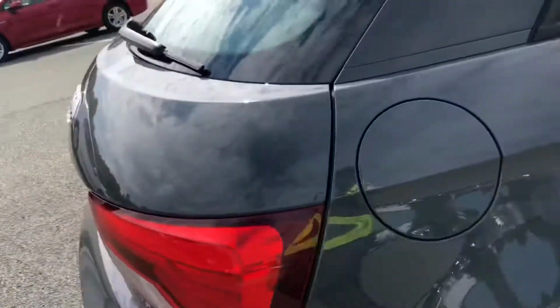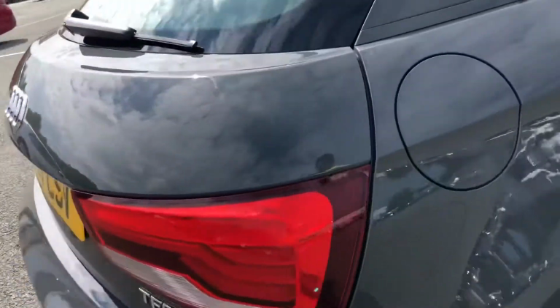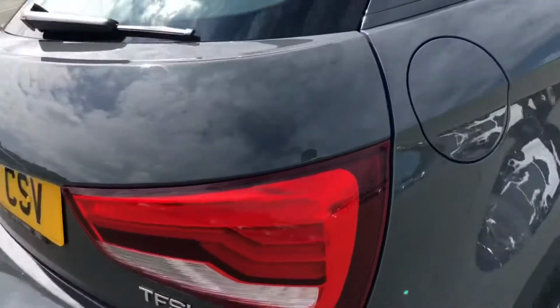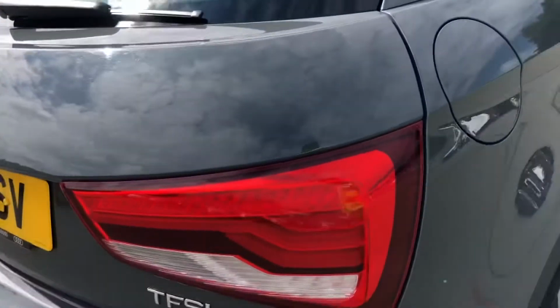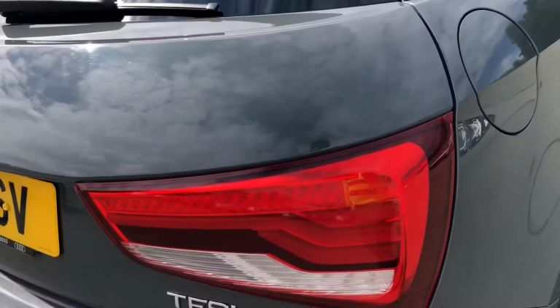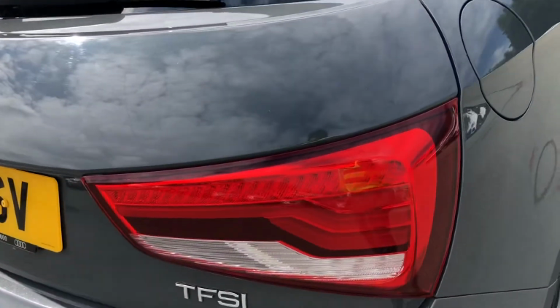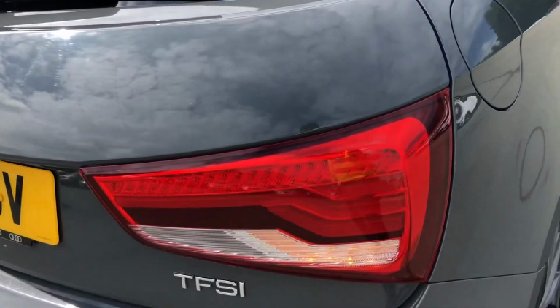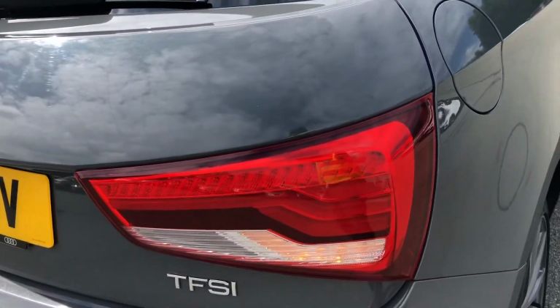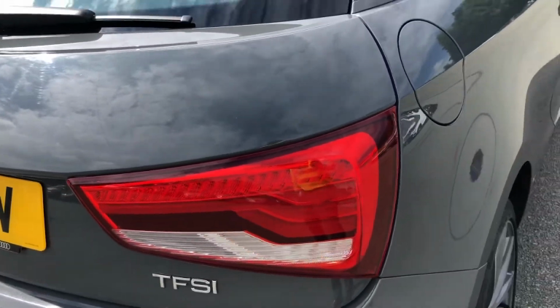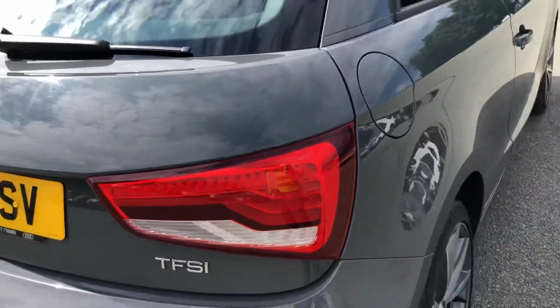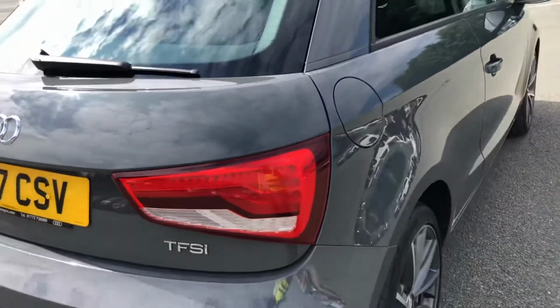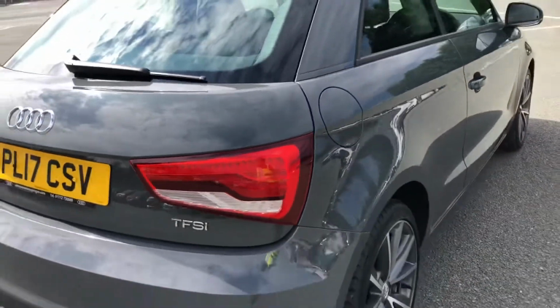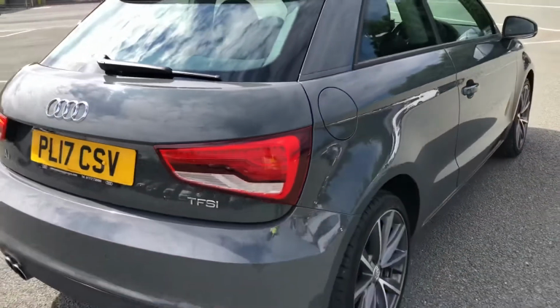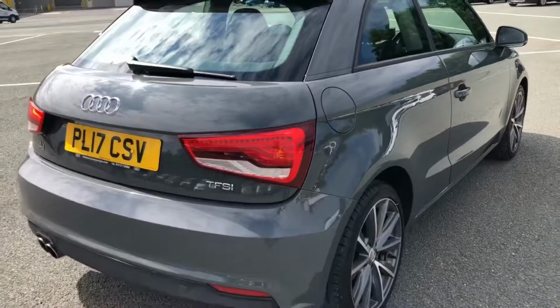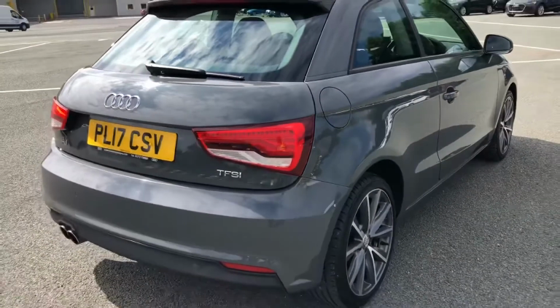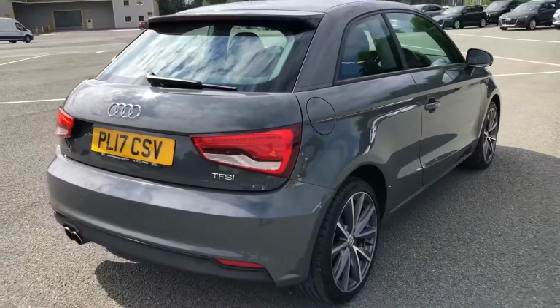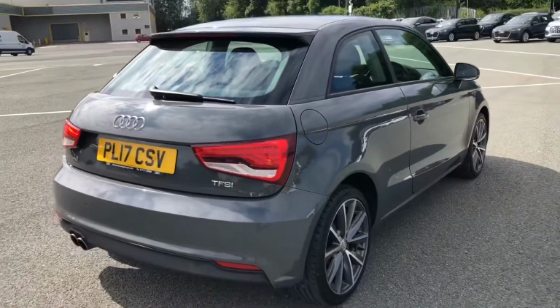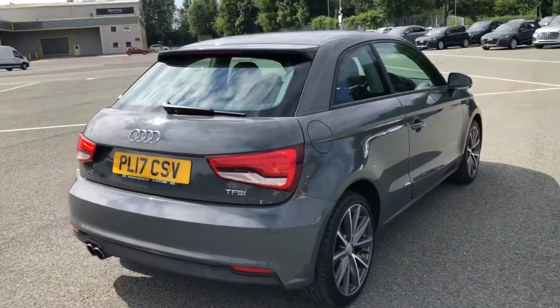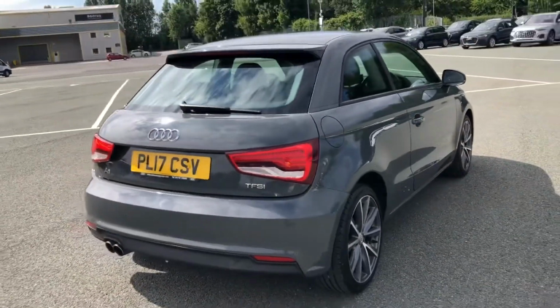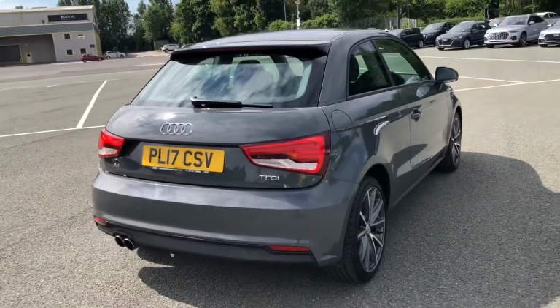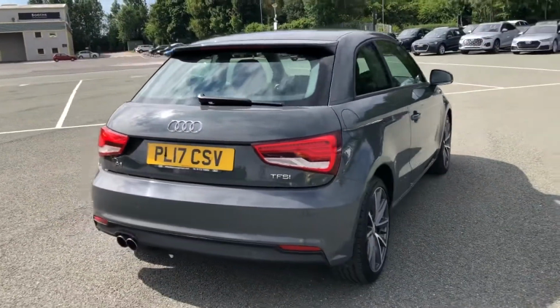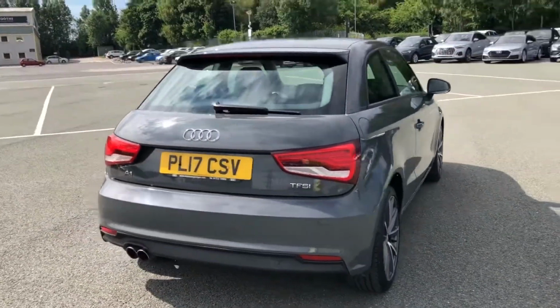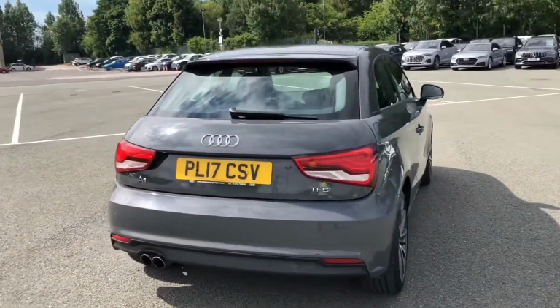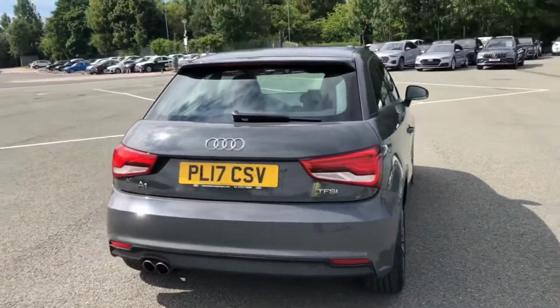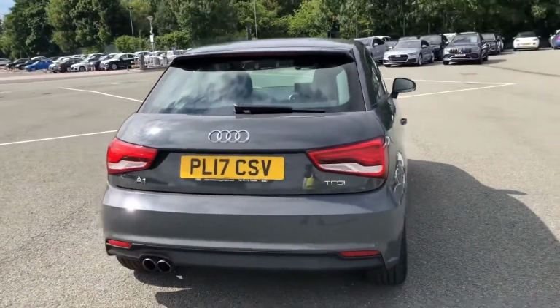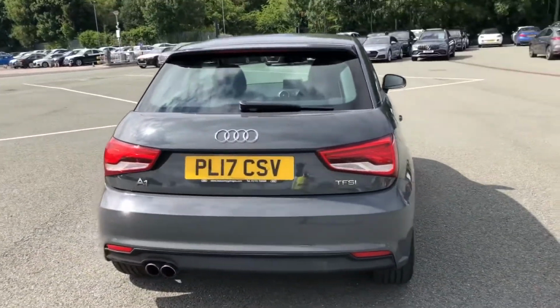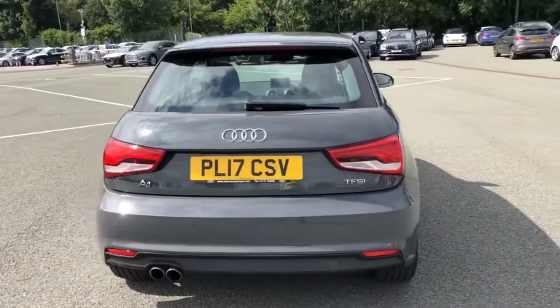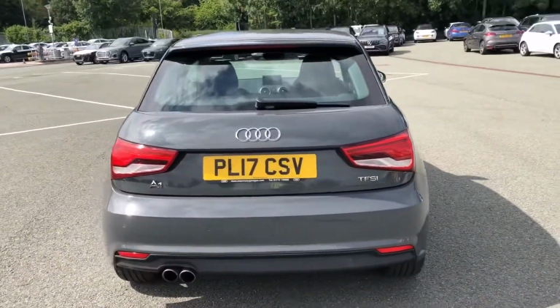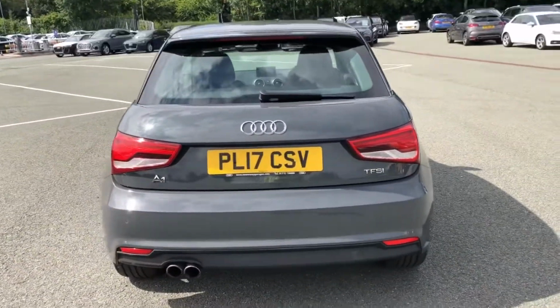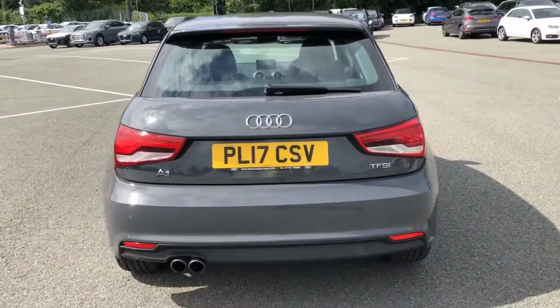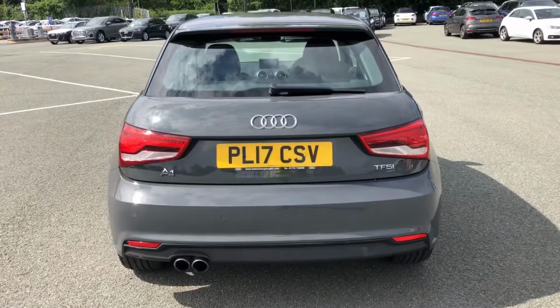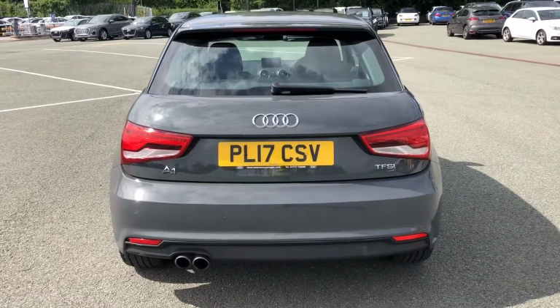Moving around the back, we have Xenon rear lights. And as mentioned earlier, the sport-enhanced exterior styling also includes the roof-edge spoiler, rear bumper and rear diffuser, giving this a sporty overall look.